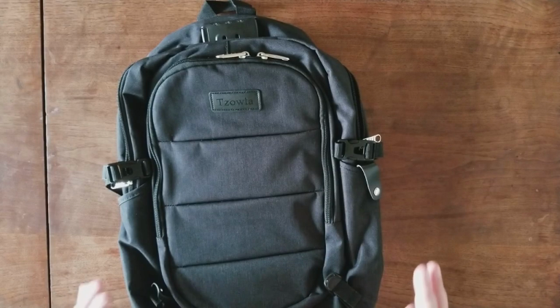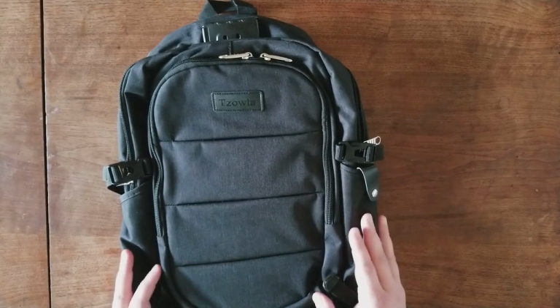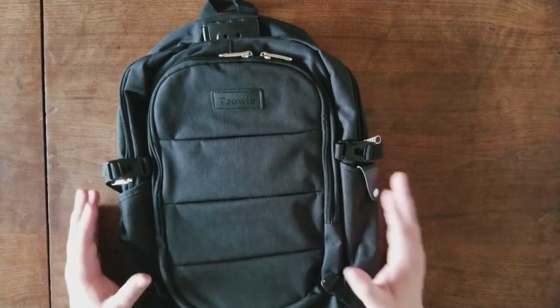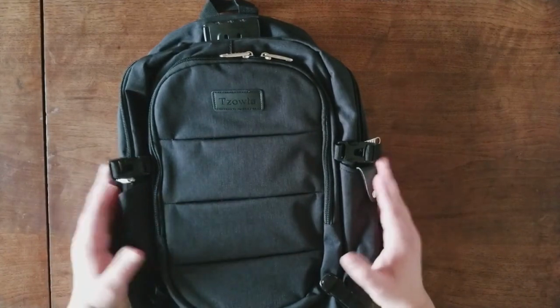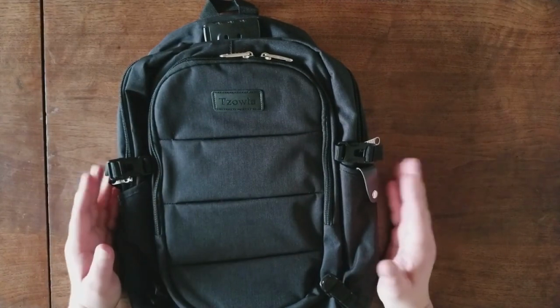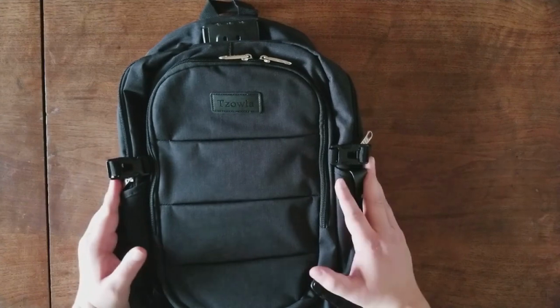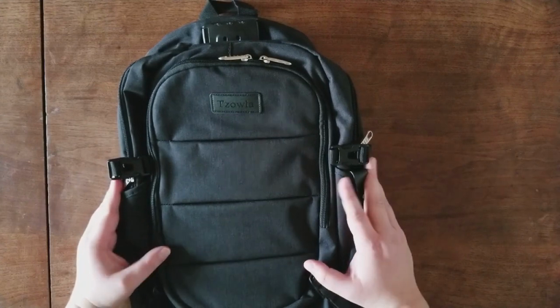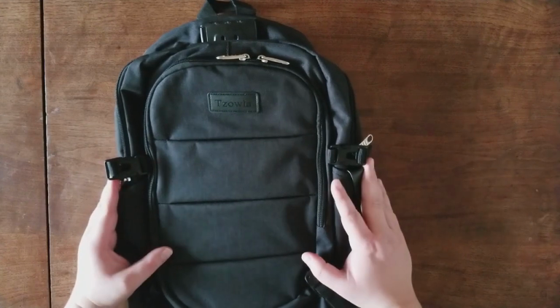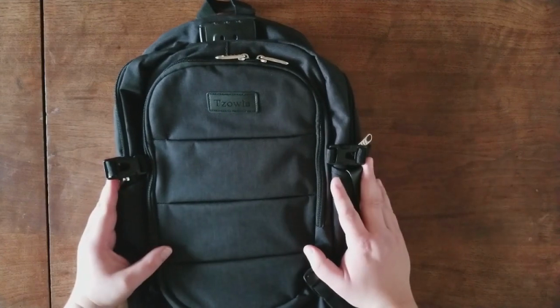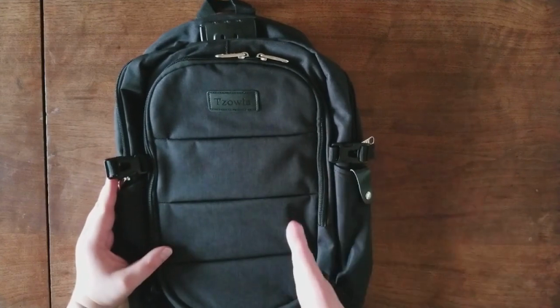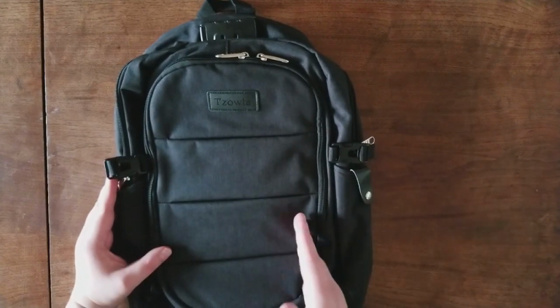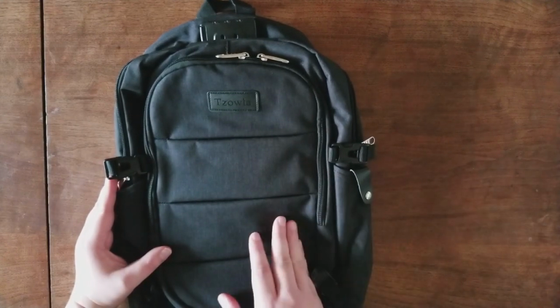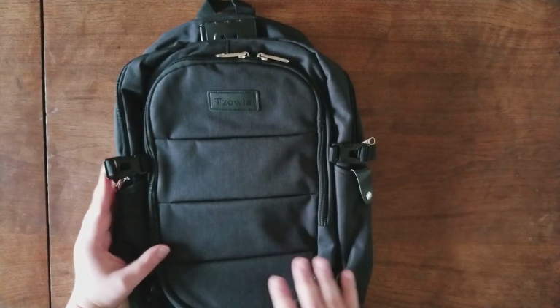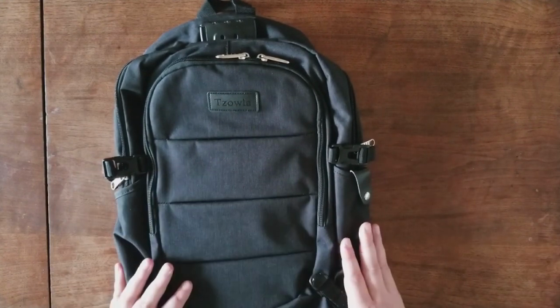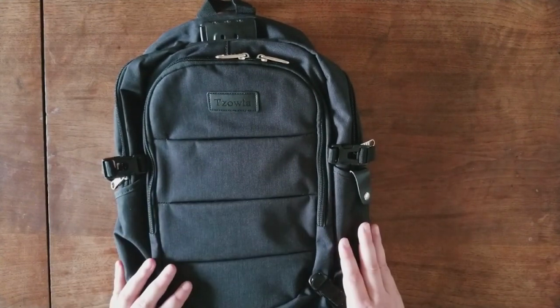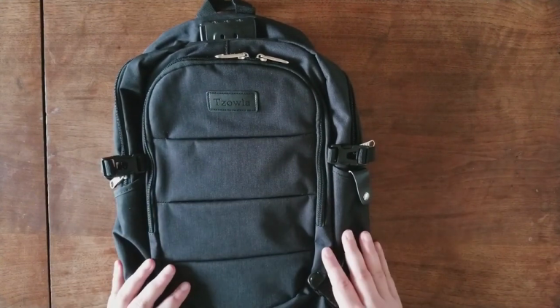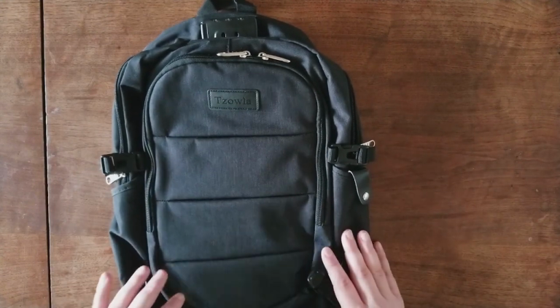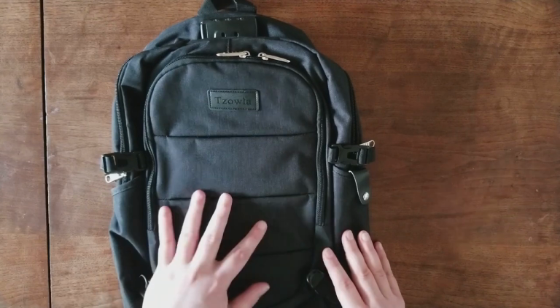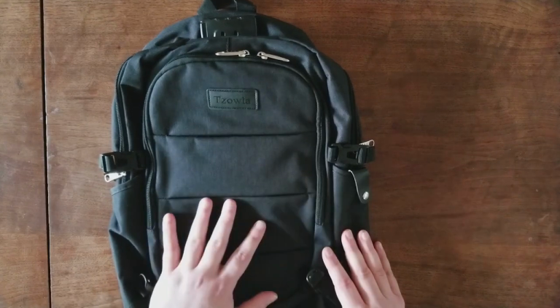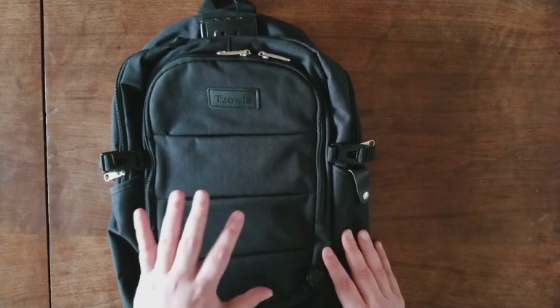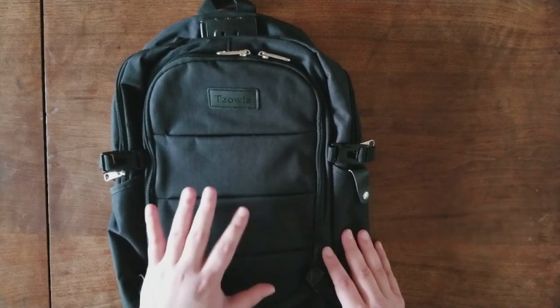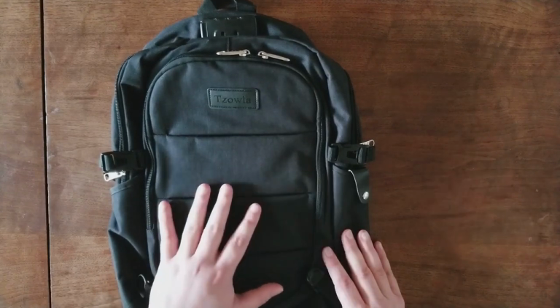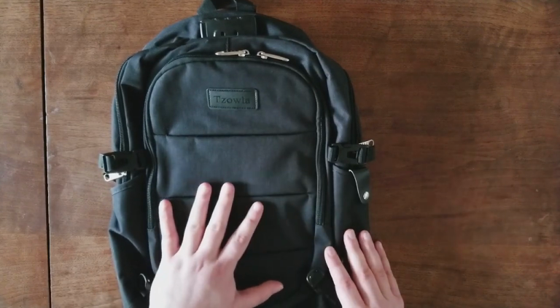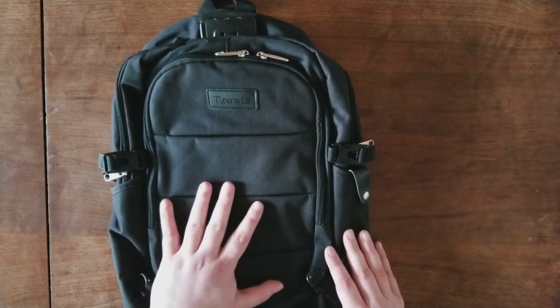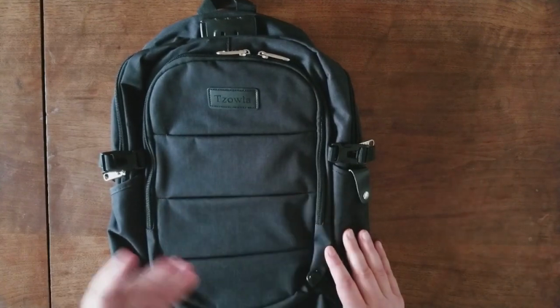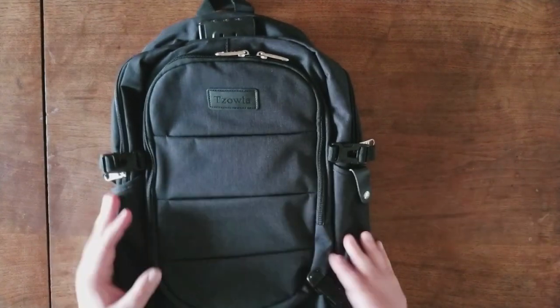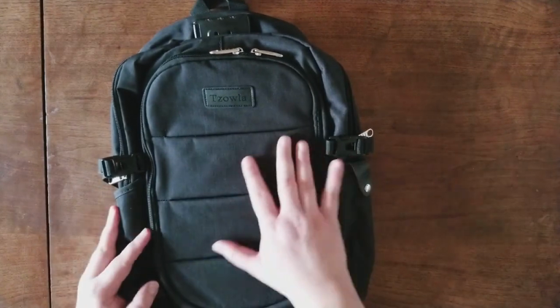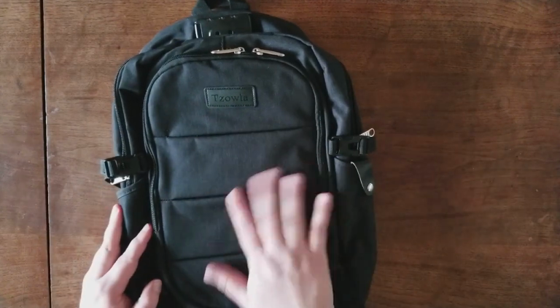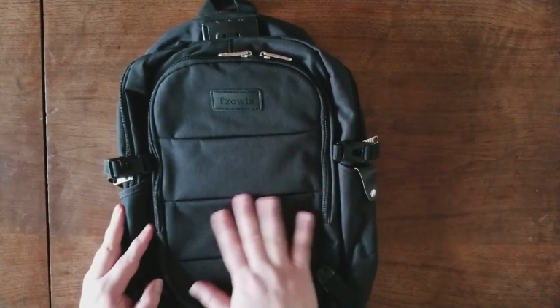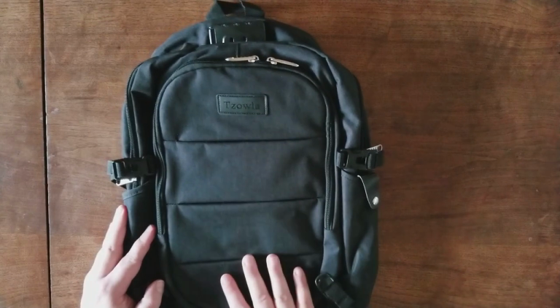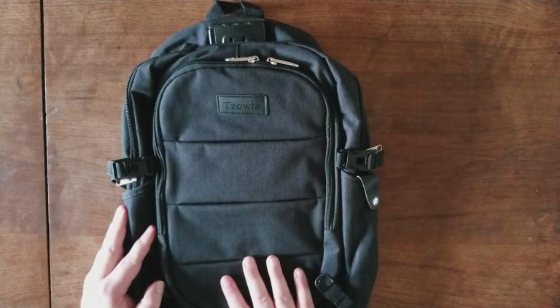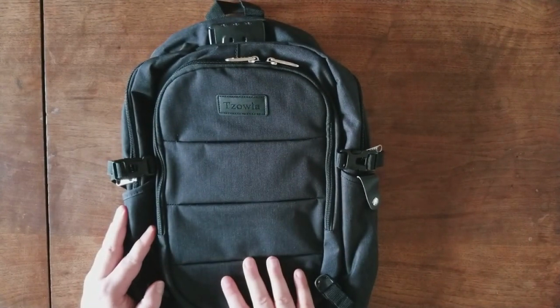So, why is a gaming and tech channel covering a backpack? Well, this isn't just any backpack. This is the Sola Business Laptop Backpack, which is covered in a nice water-resistant material.